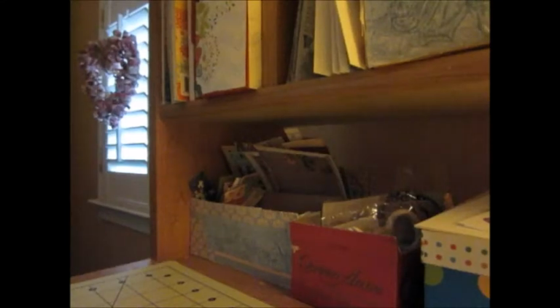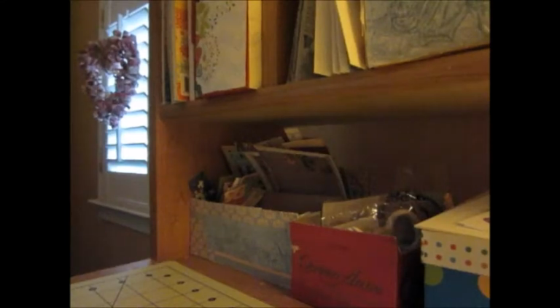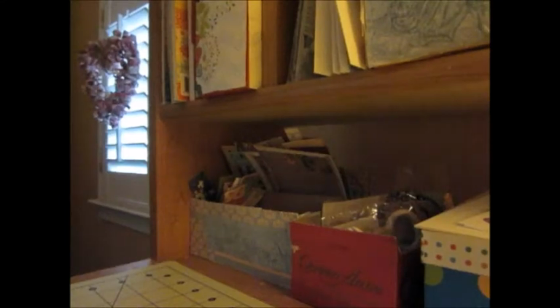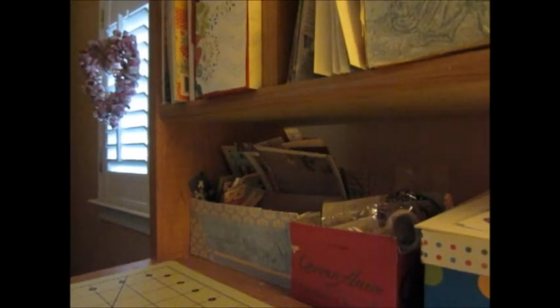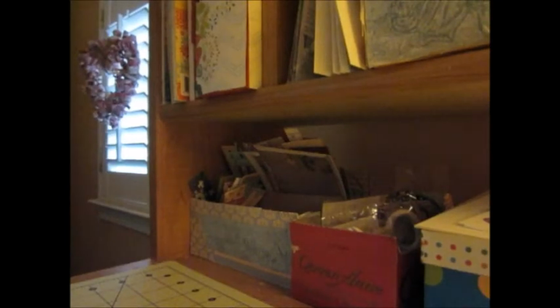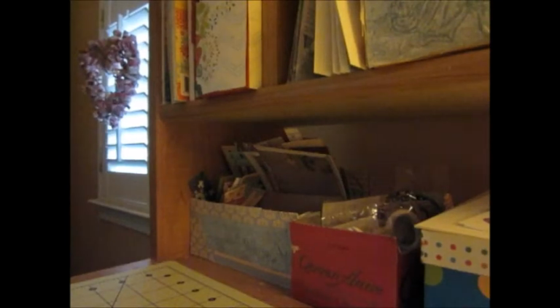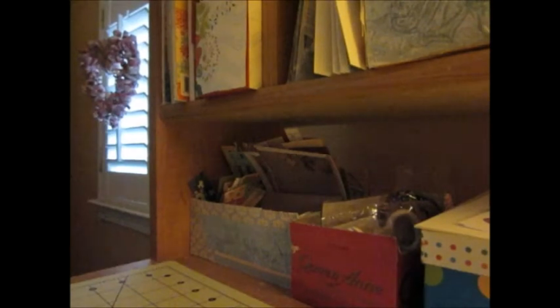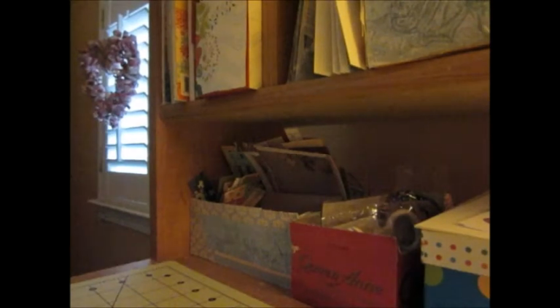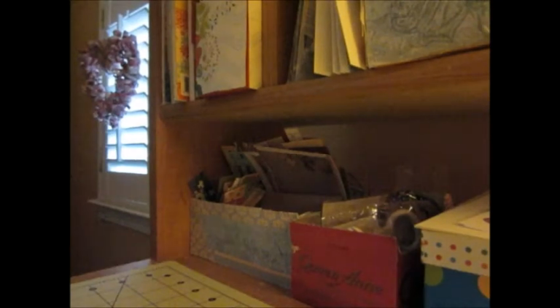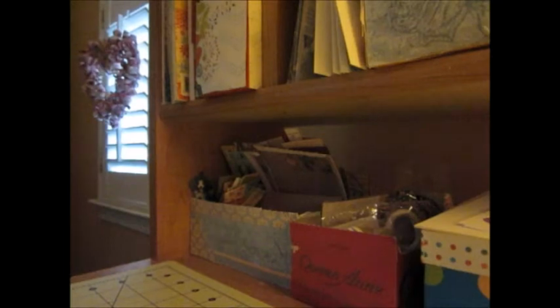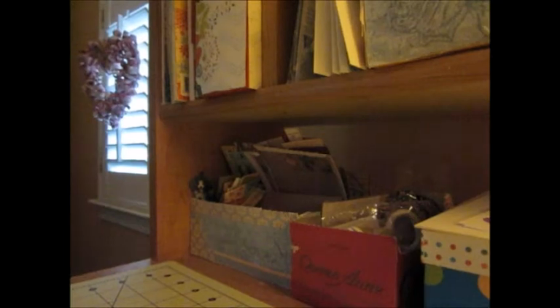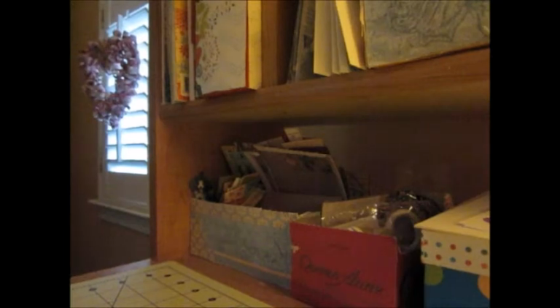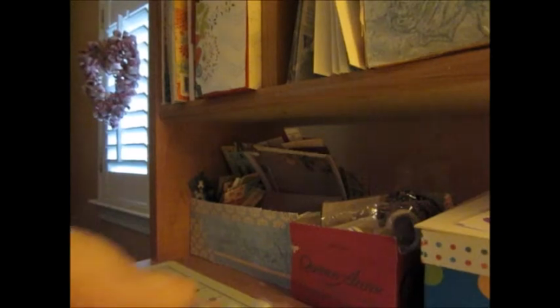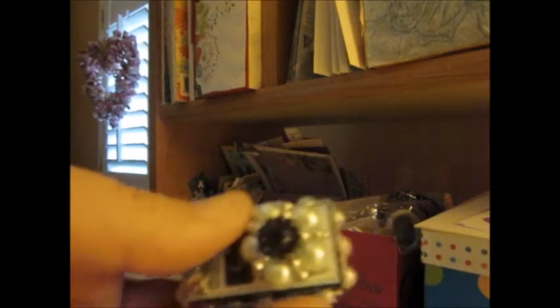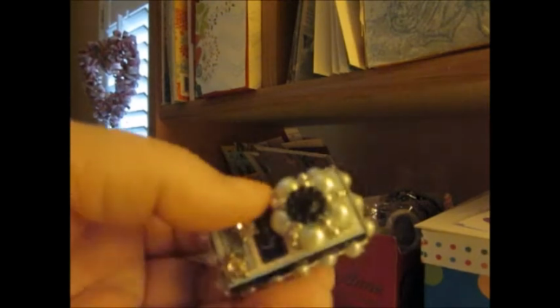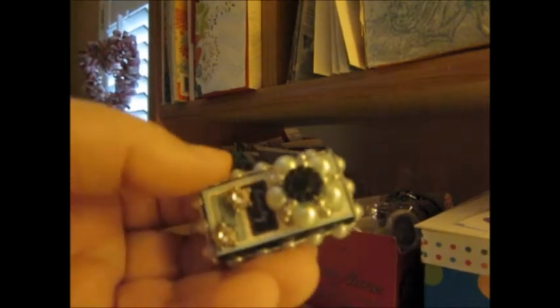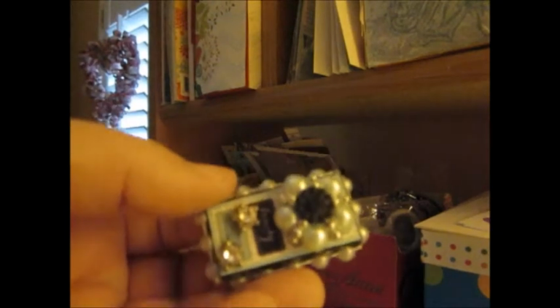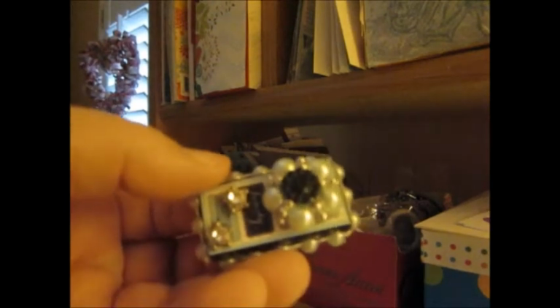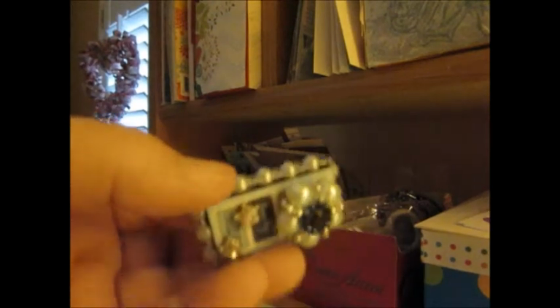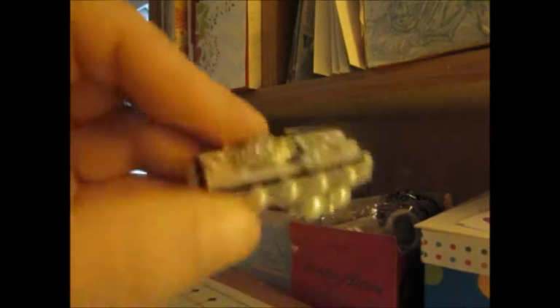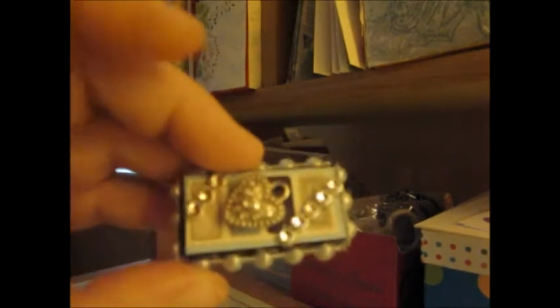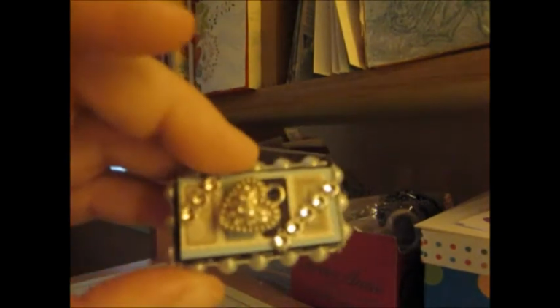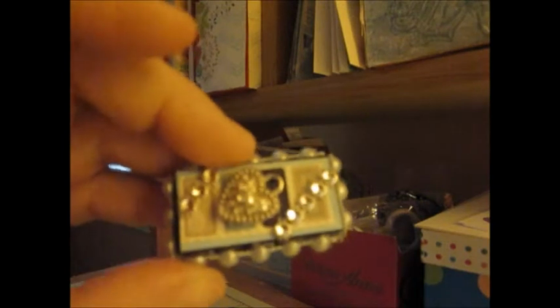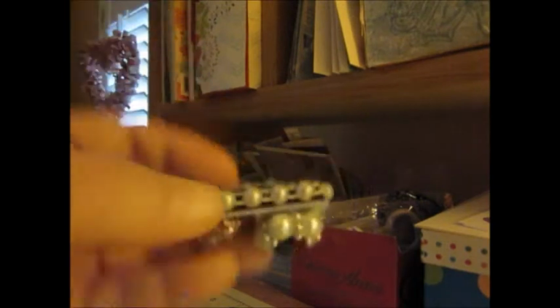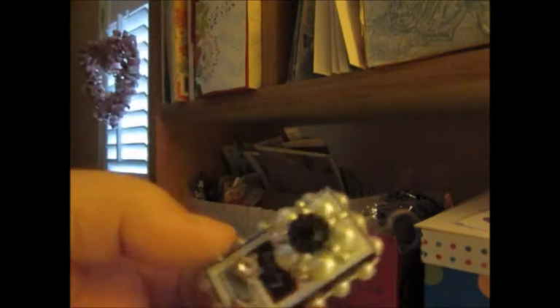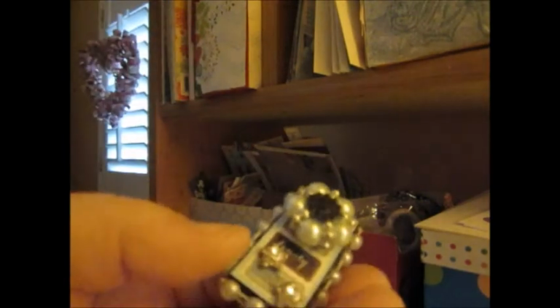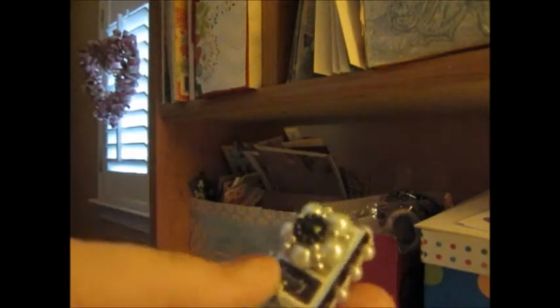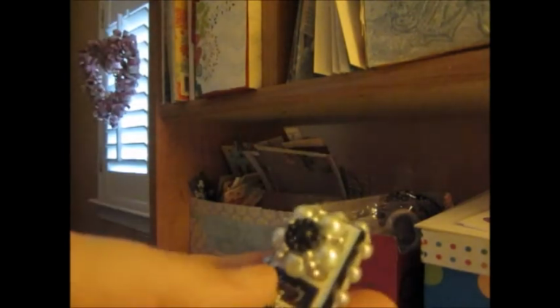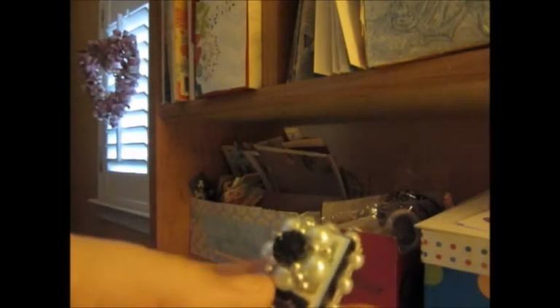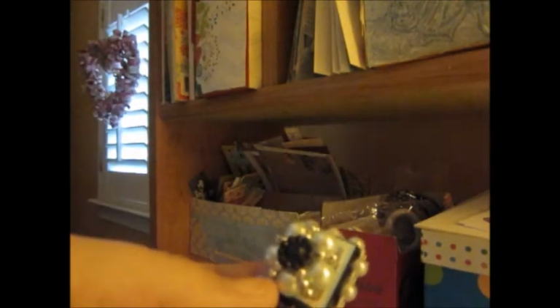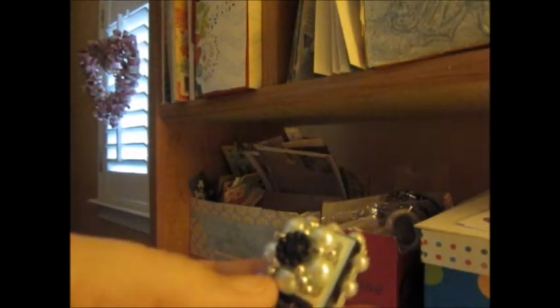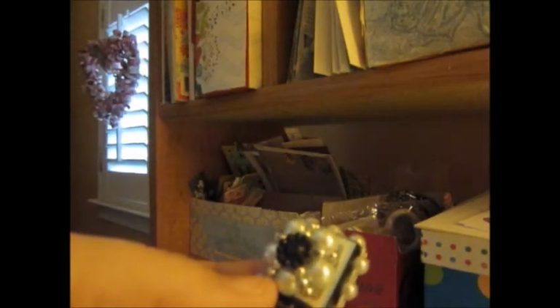Hey everybody, it's Mona. I just wanted to bring you a quick little video. I altered a domino — it's very simple. Bernadette gave me this domino so I thought I'd try my hand.